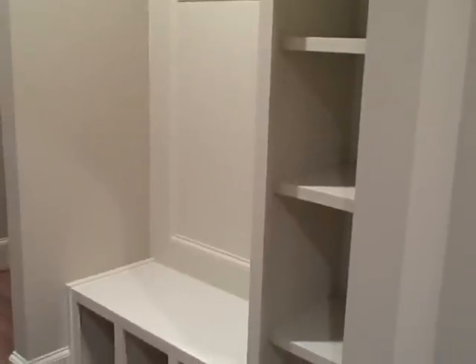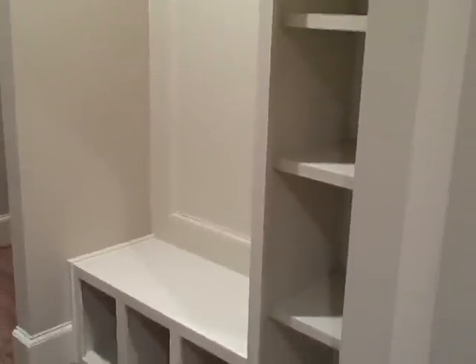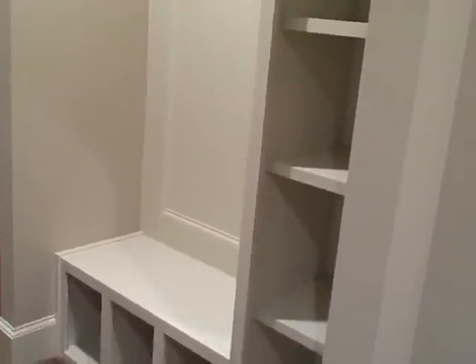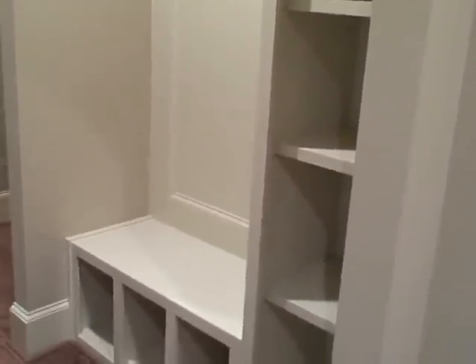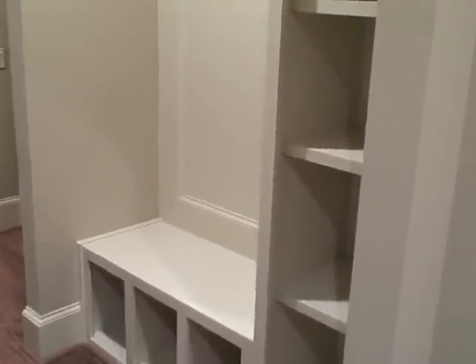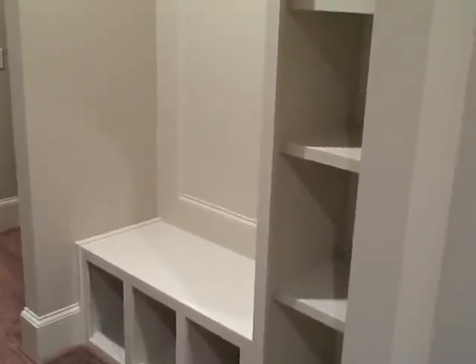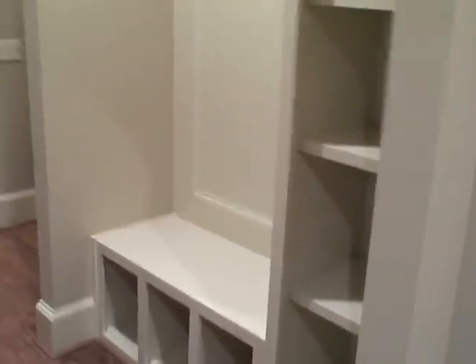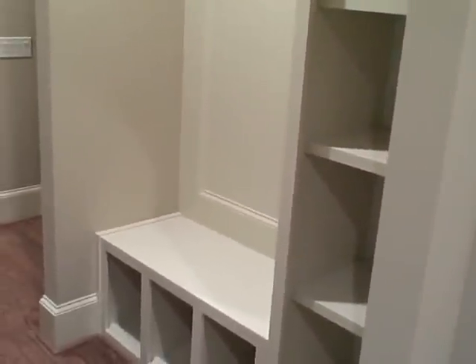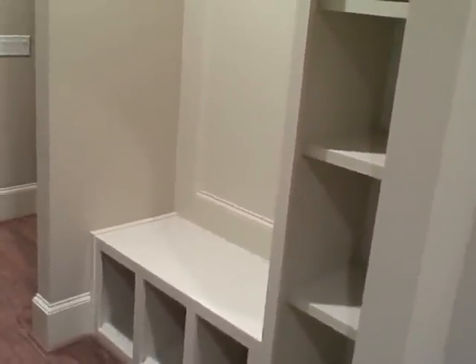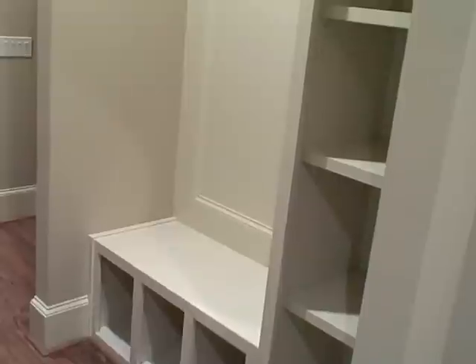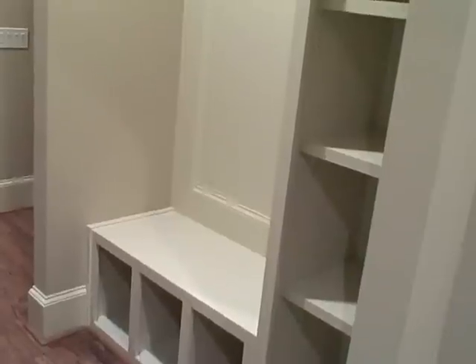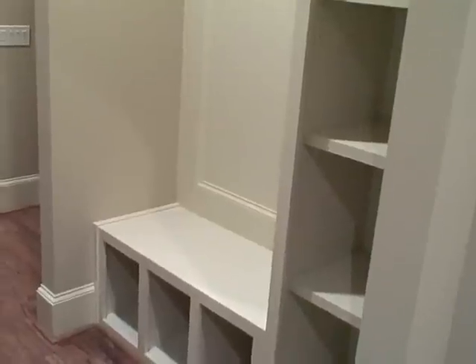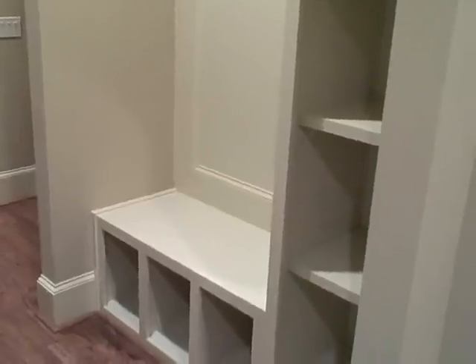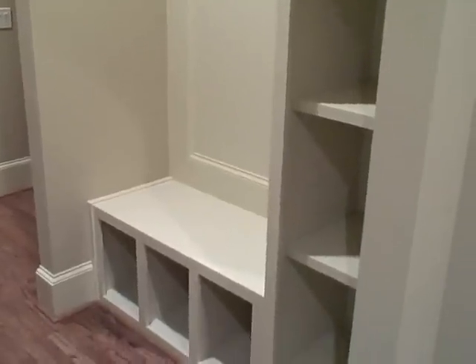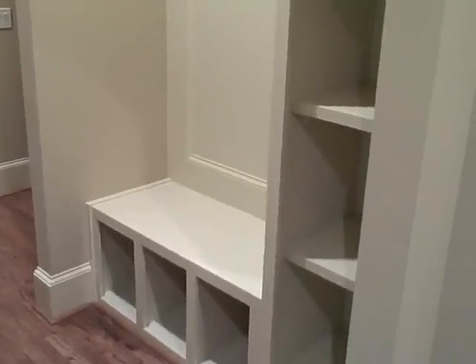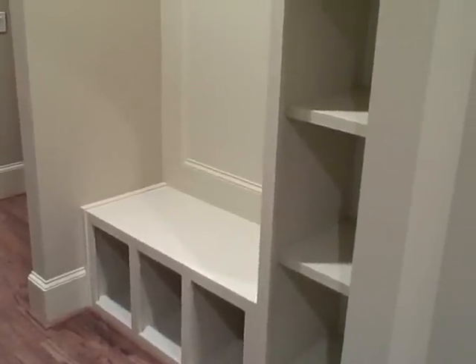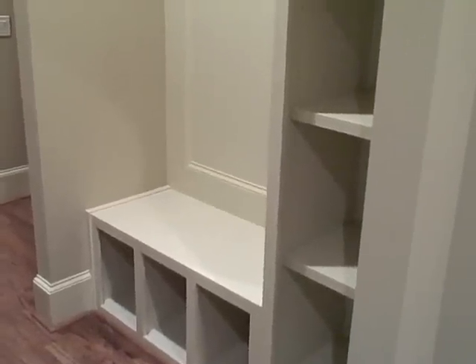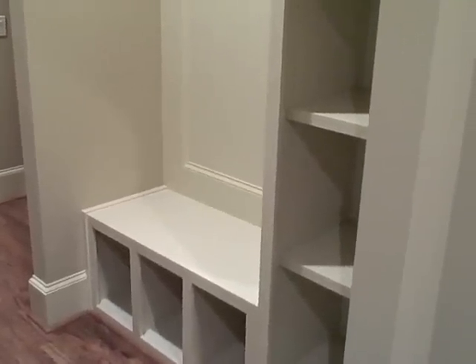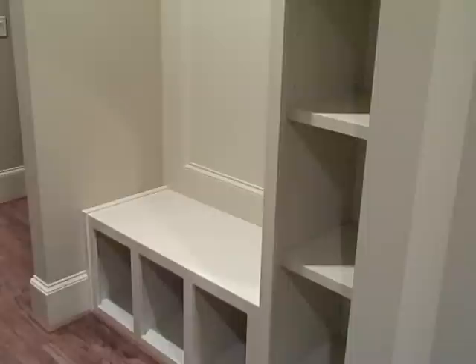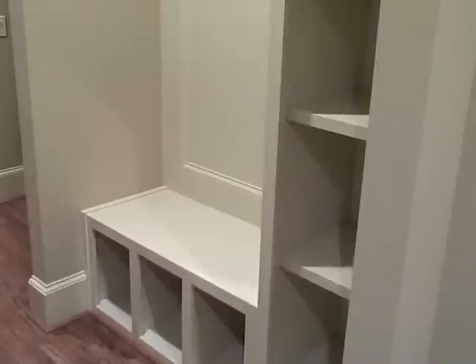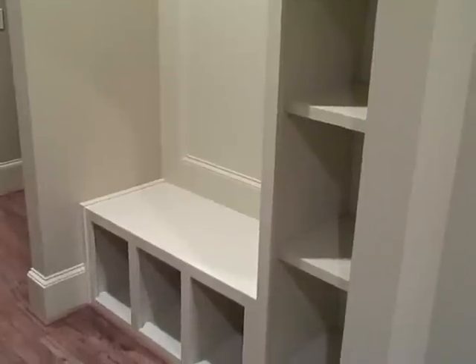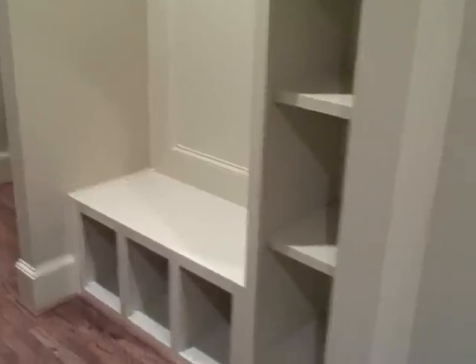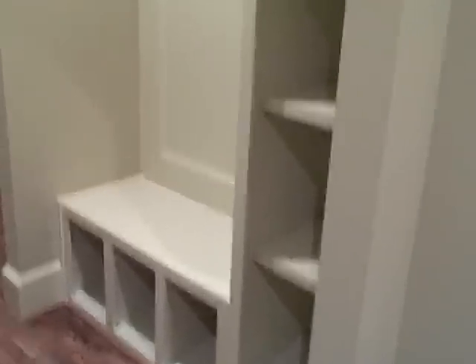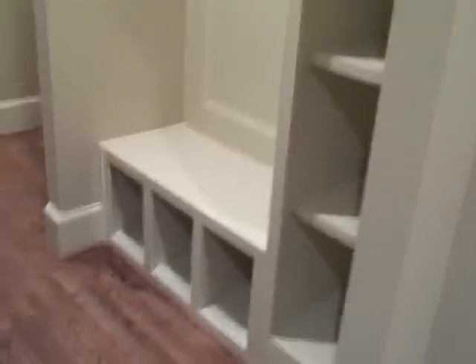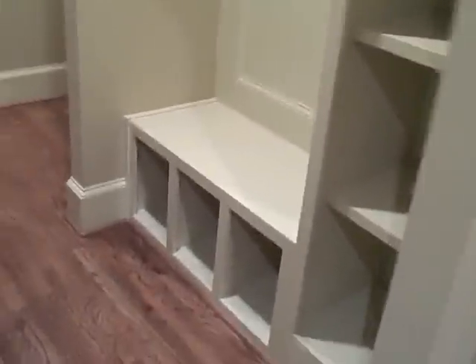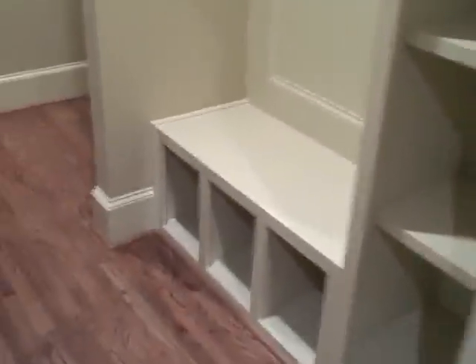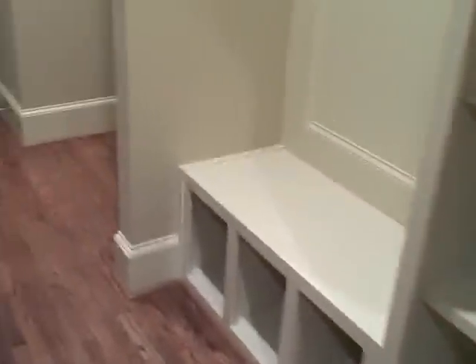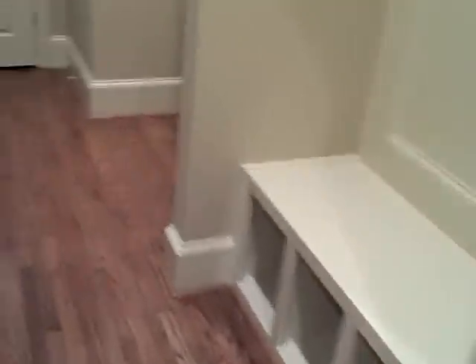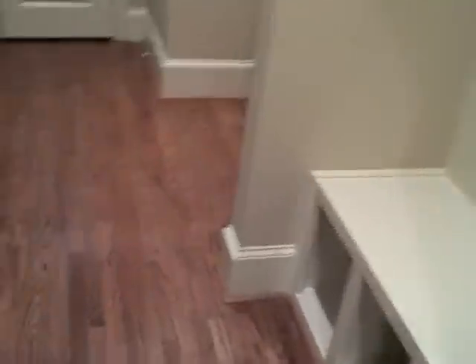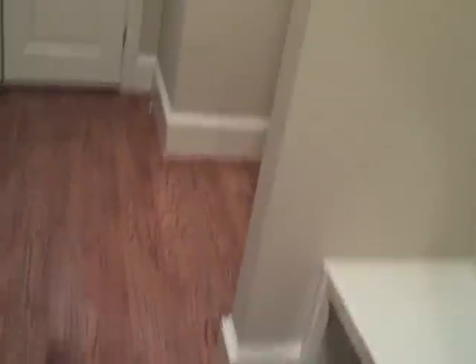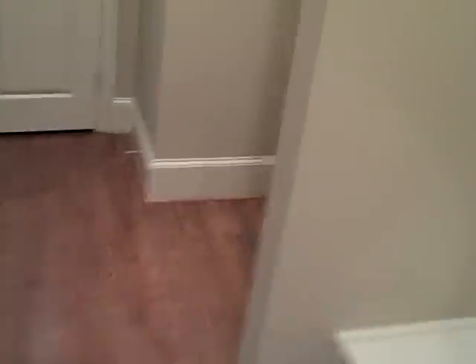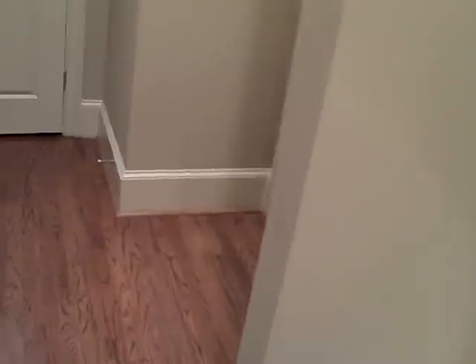Continuing with my series on popular trends in new construction, here is a mud room that is built off of the entrance to the garage.